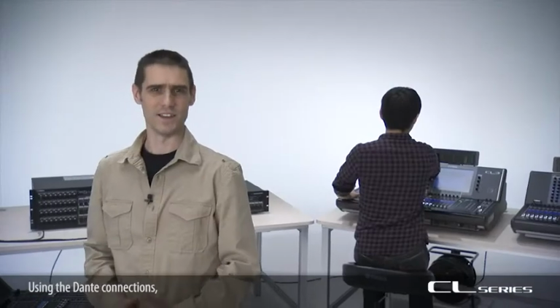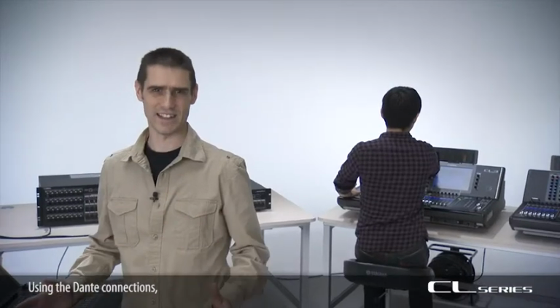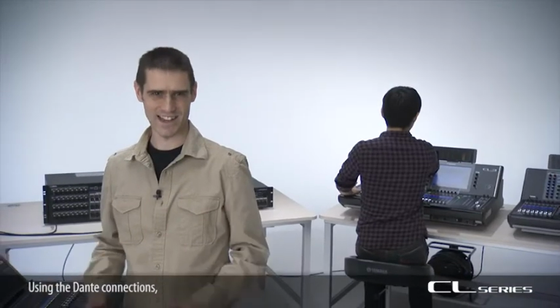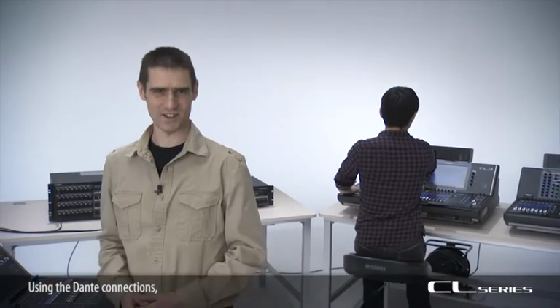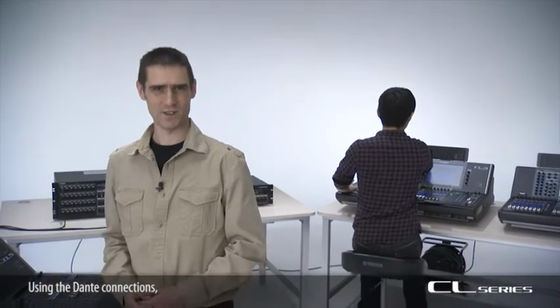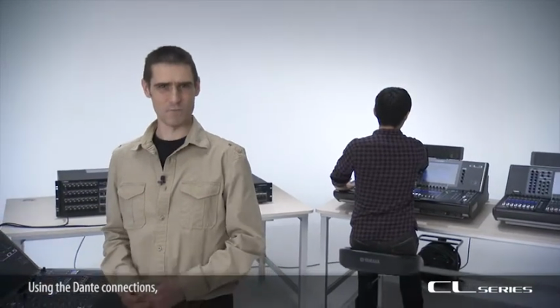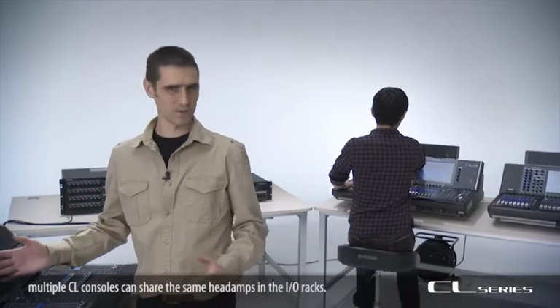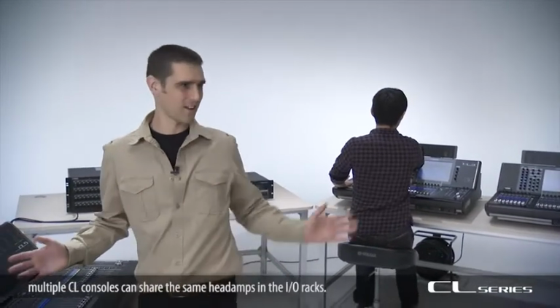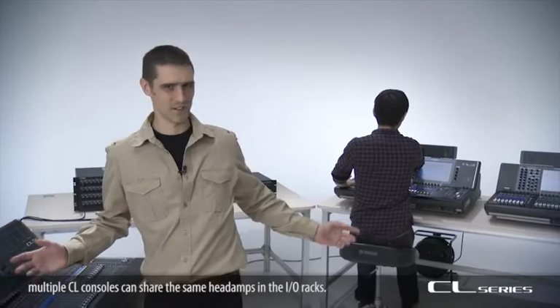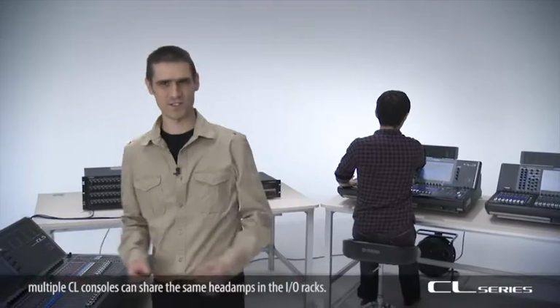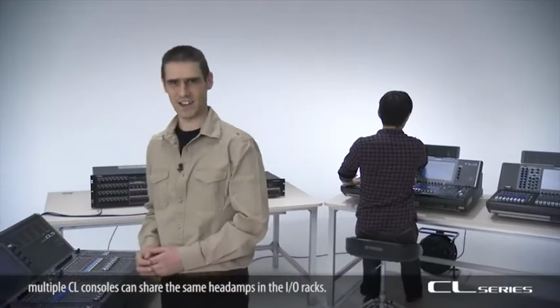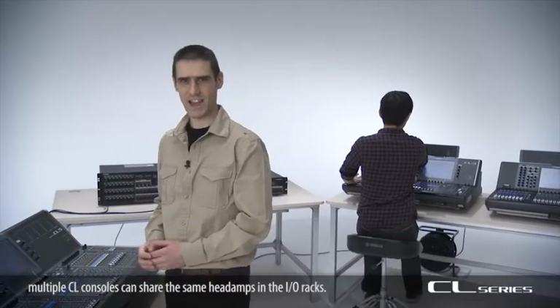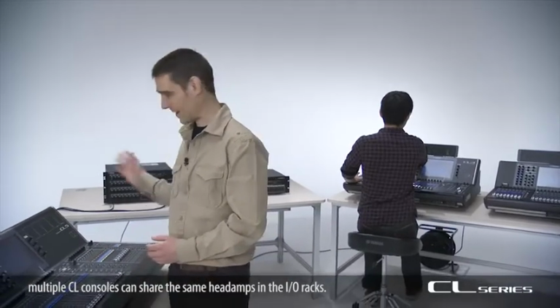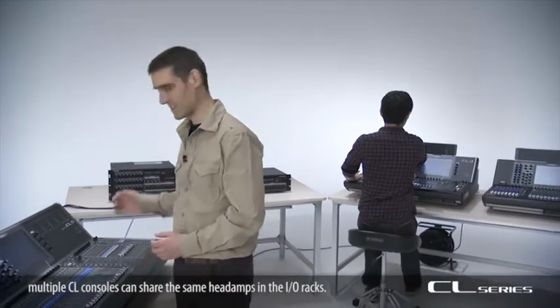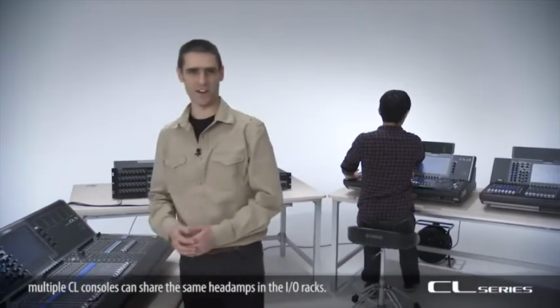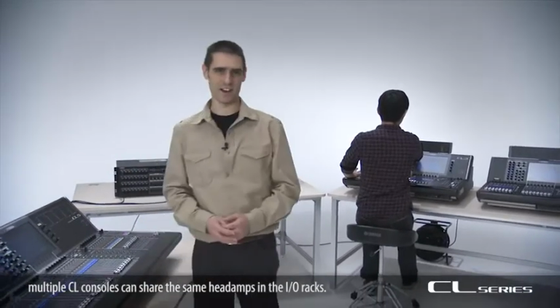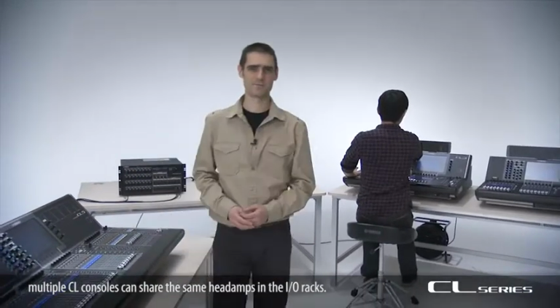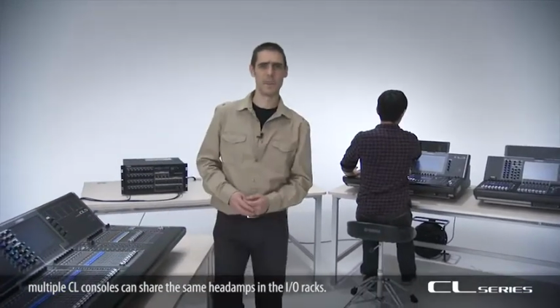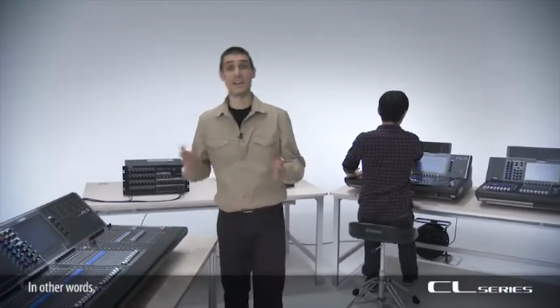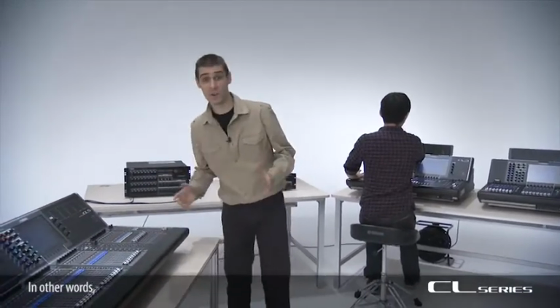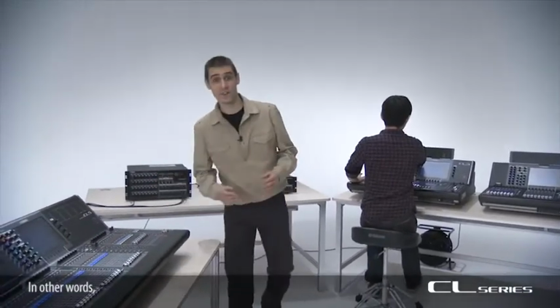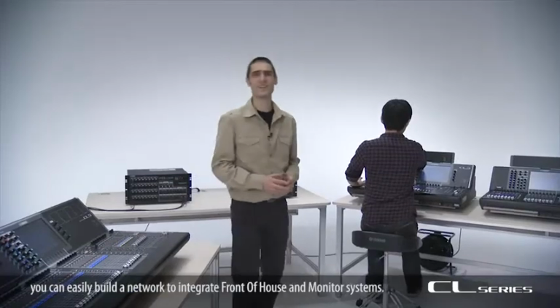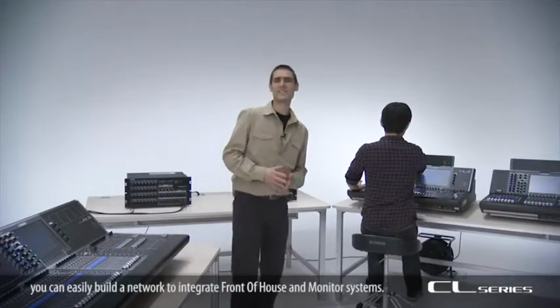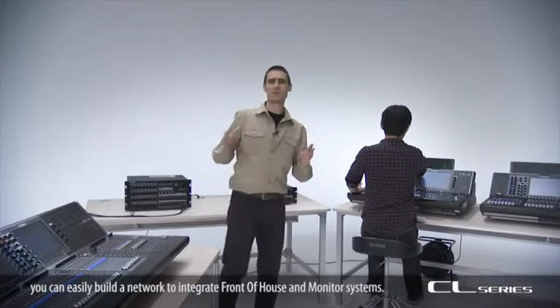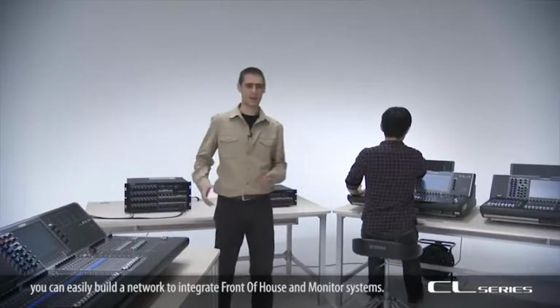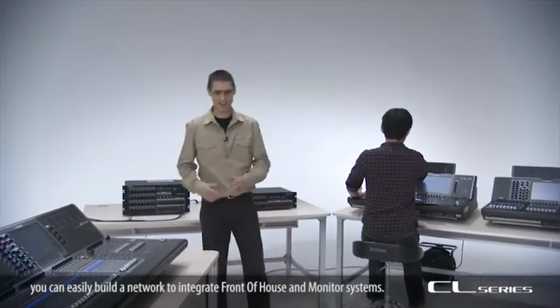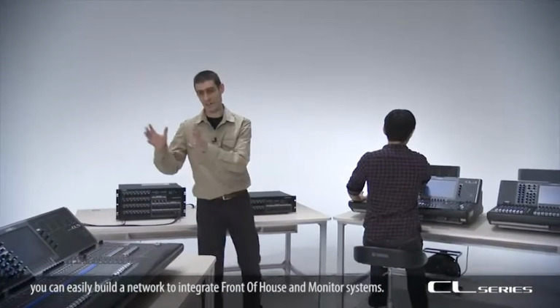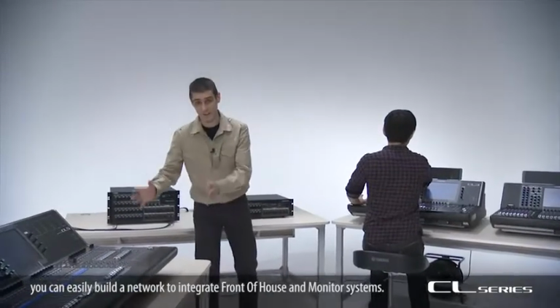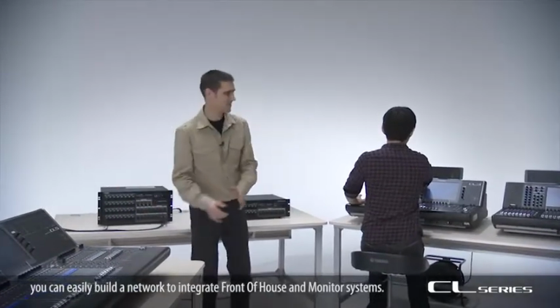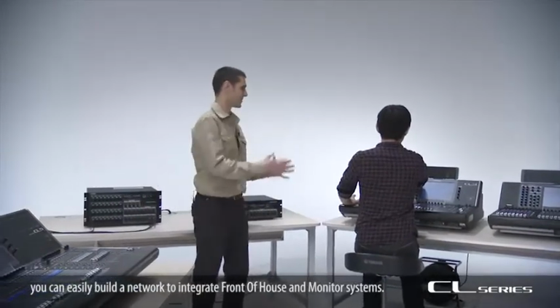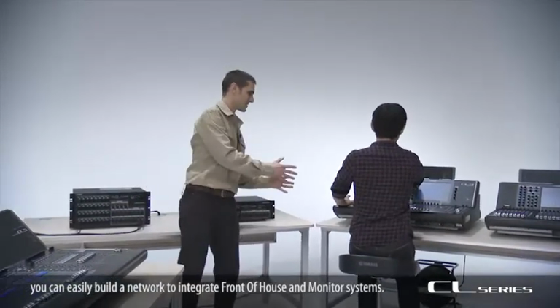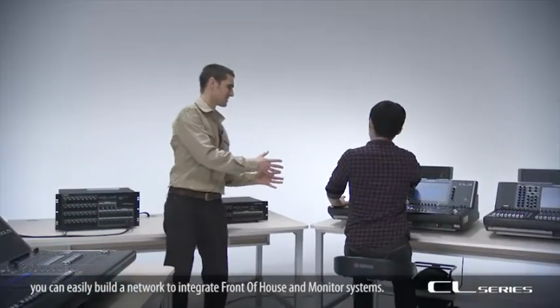Using the Dante connections, multiple CL consoles can share the same head amps in the I/O racks. In other words, you can easily build a network to integrate front of house with monitor systems.